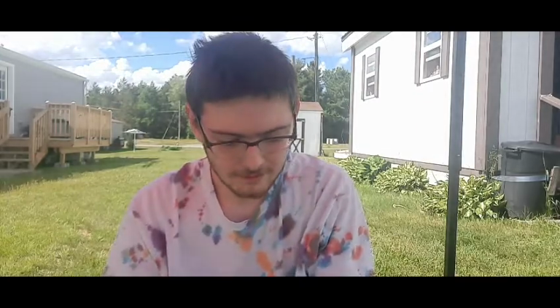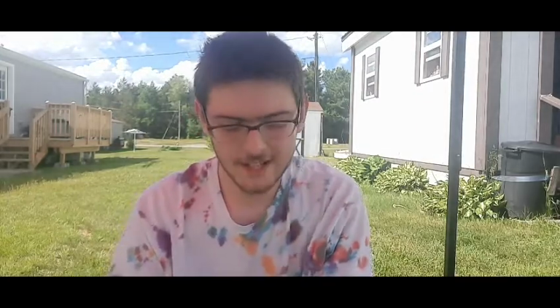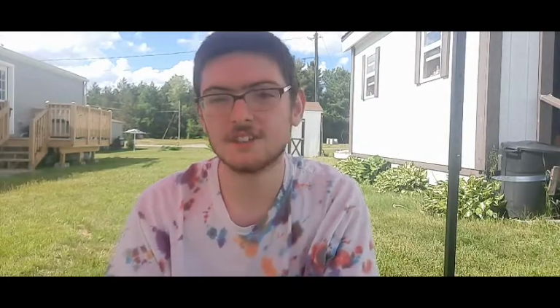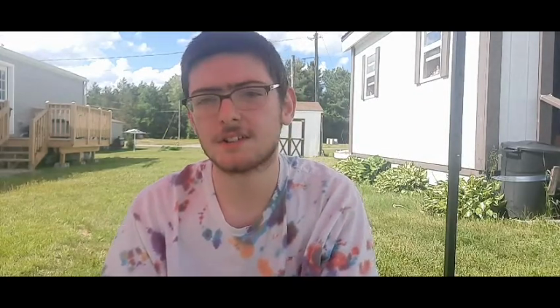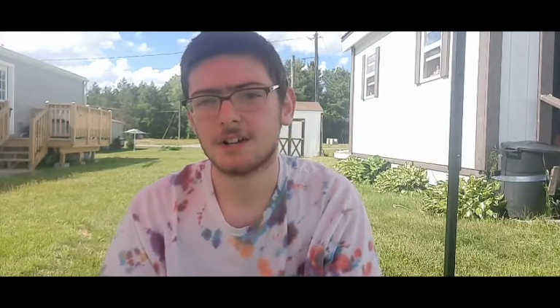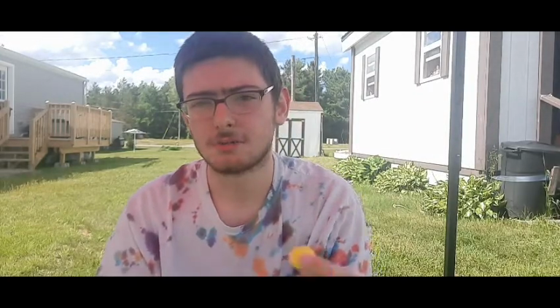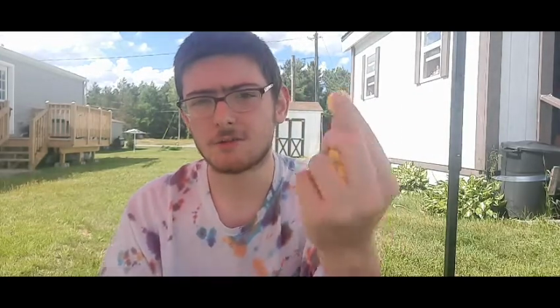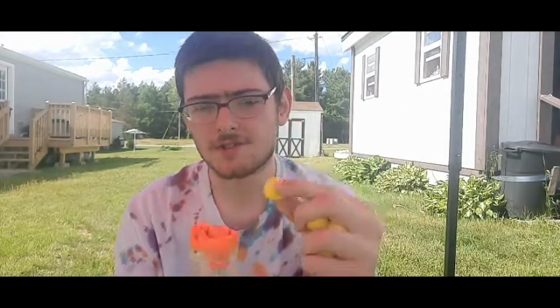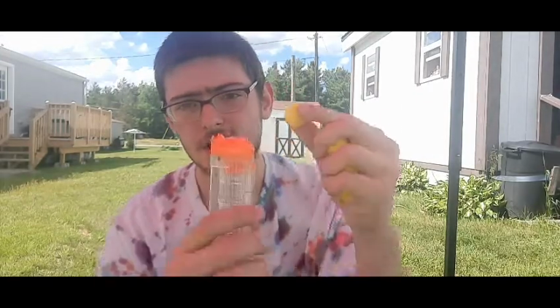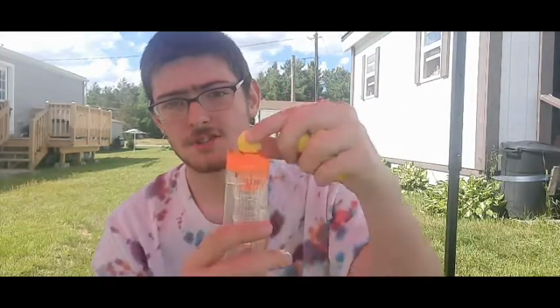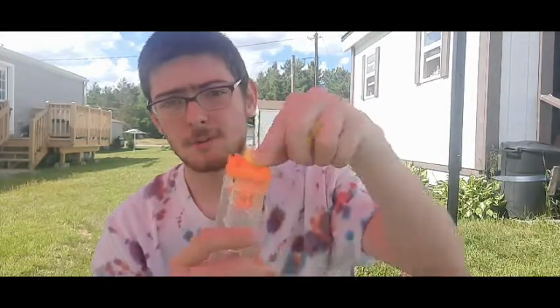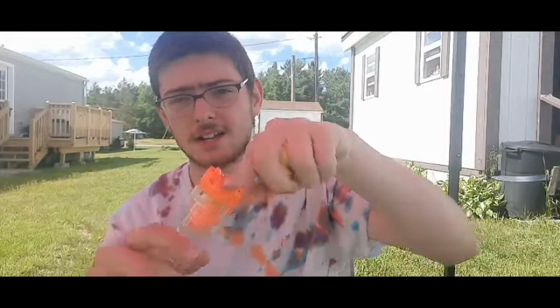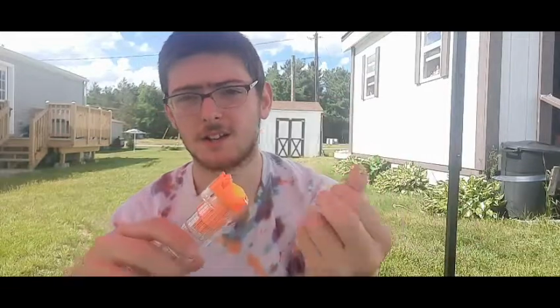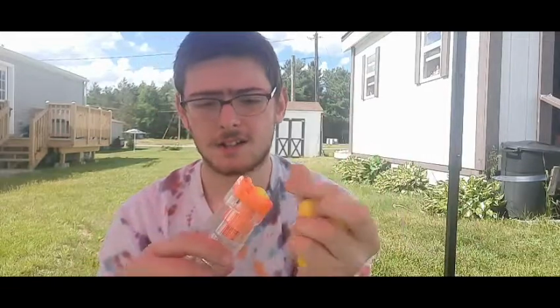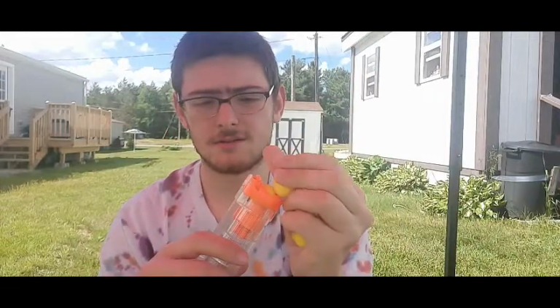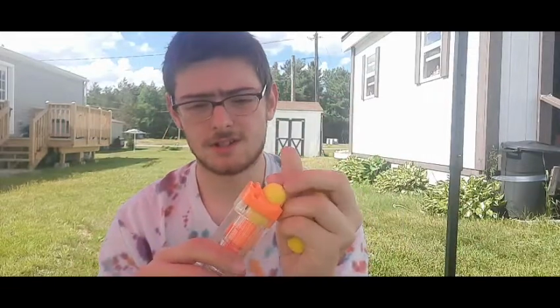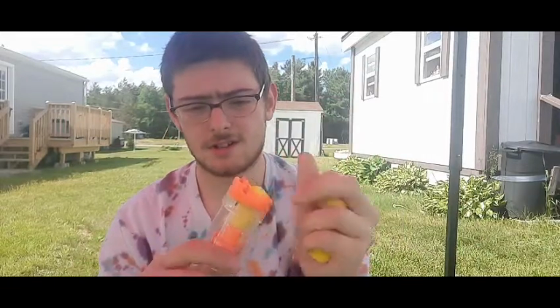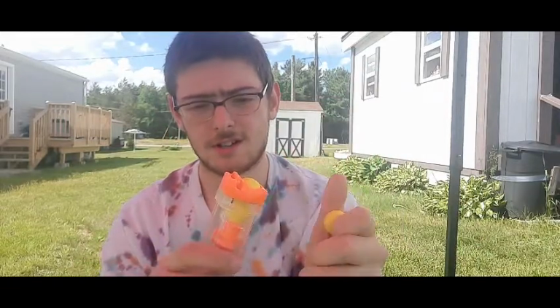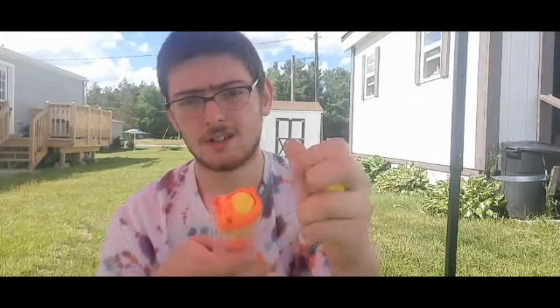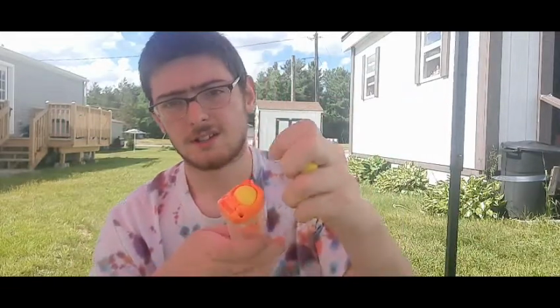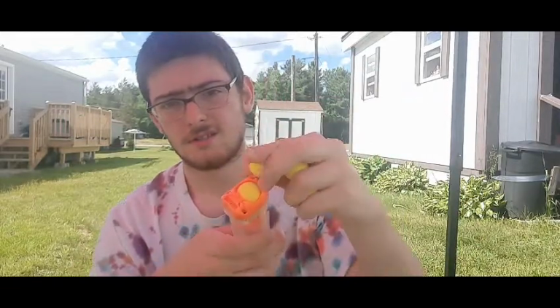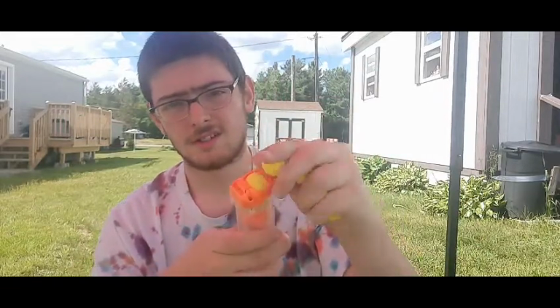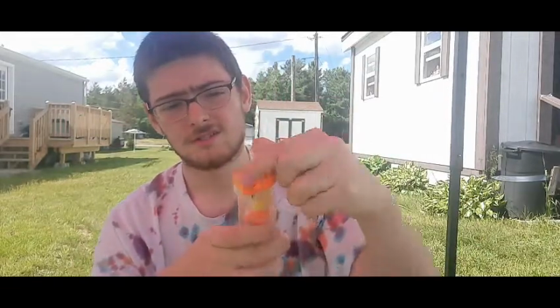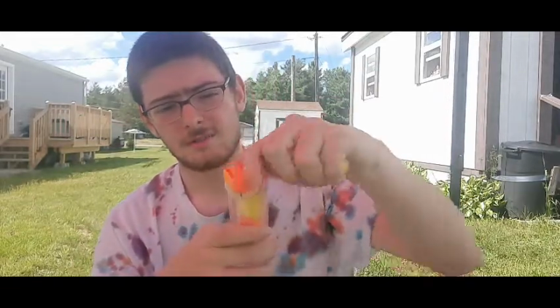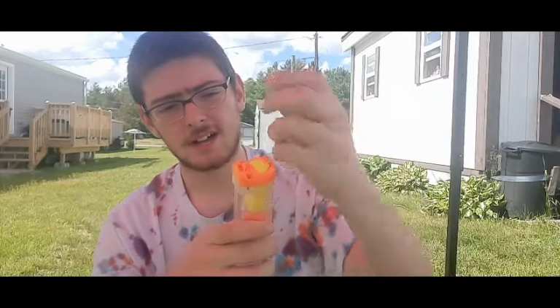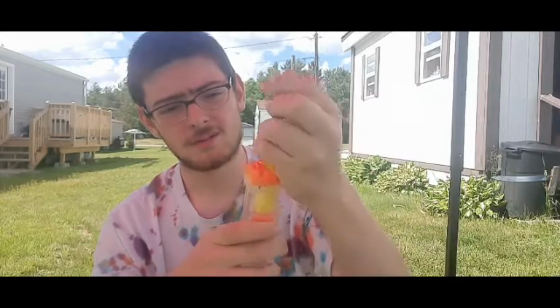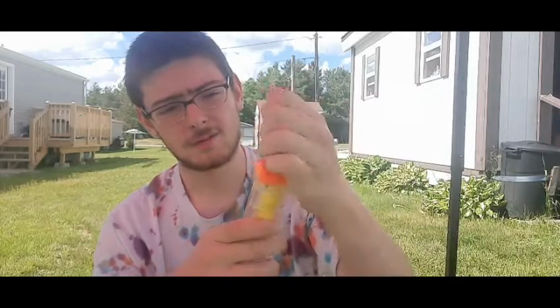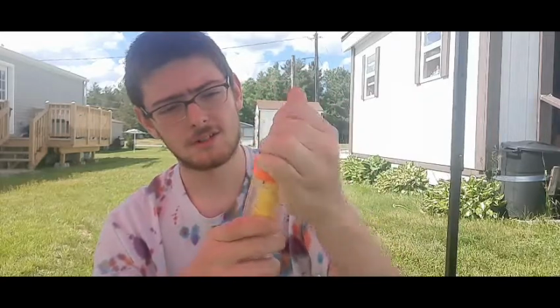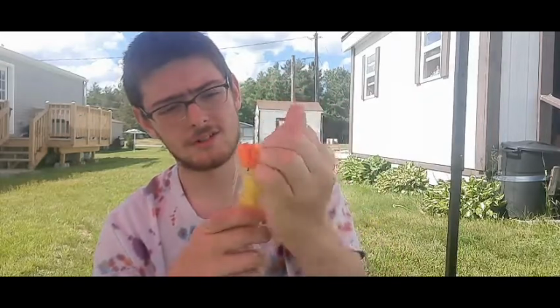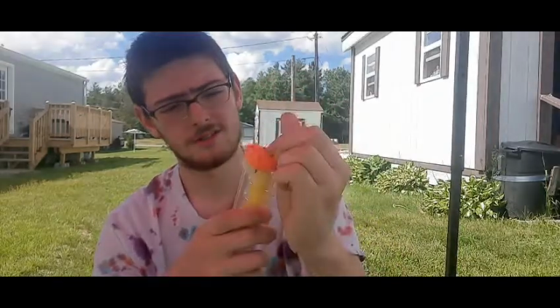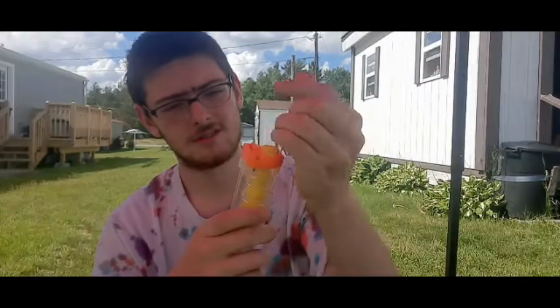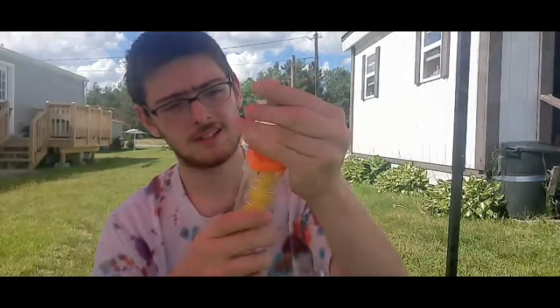Then you take your Rival rounds and you just put them back into the mag one by one like that.